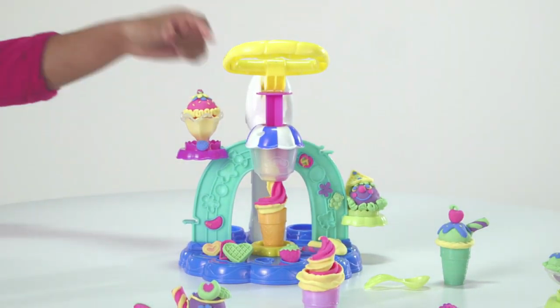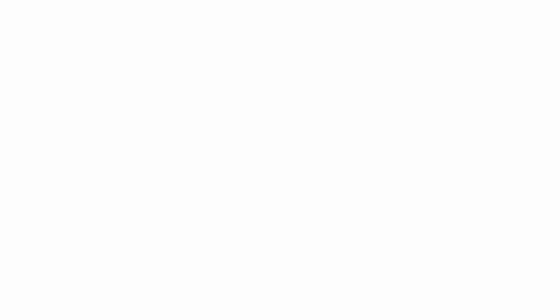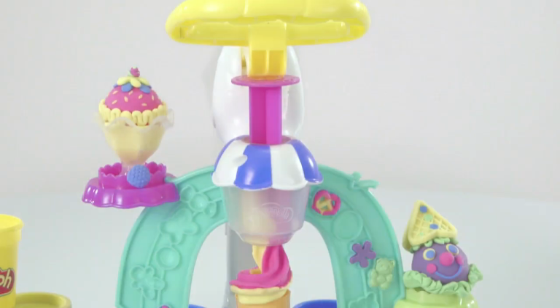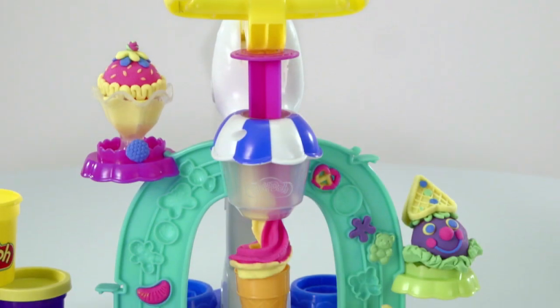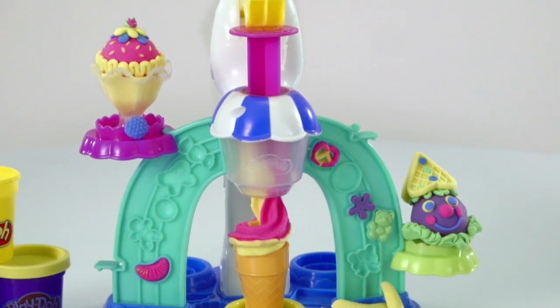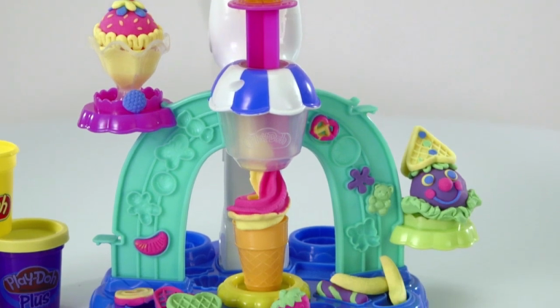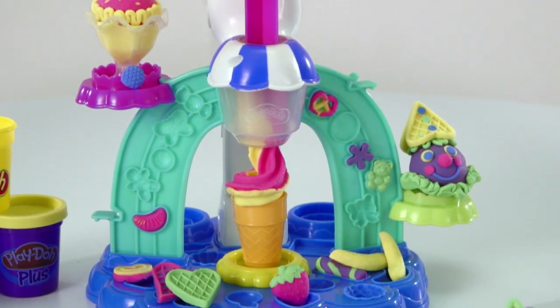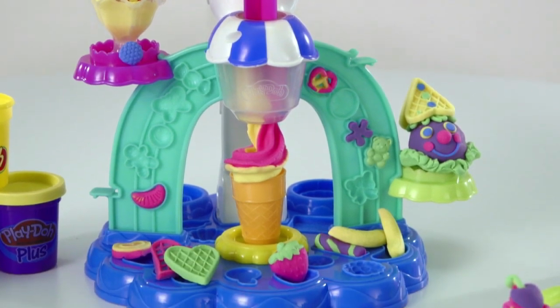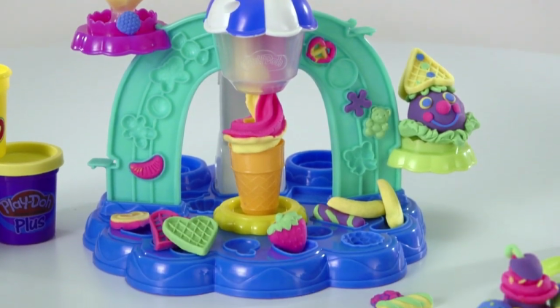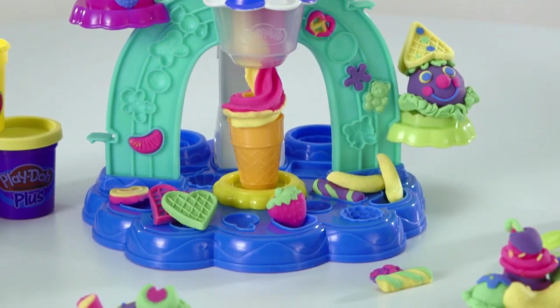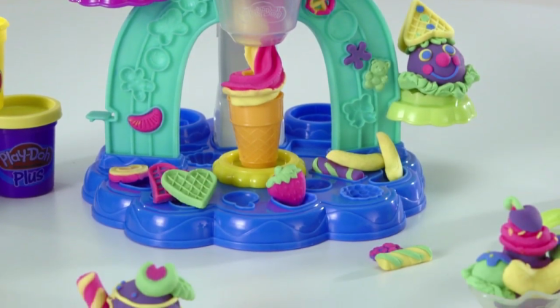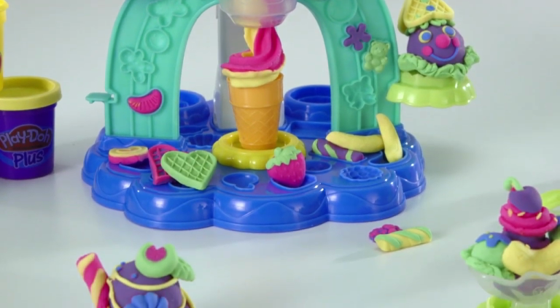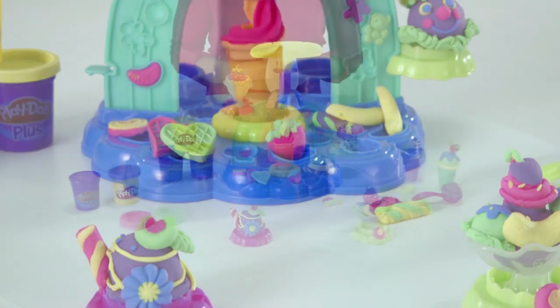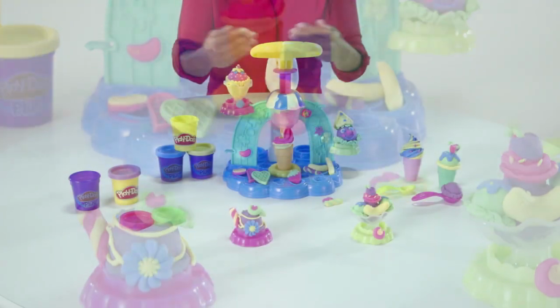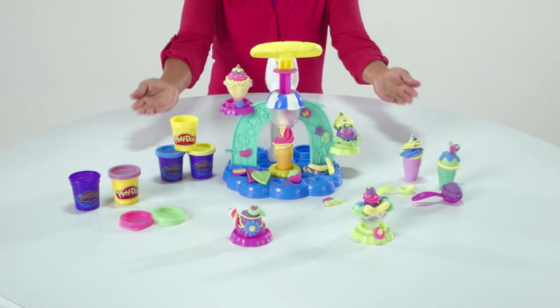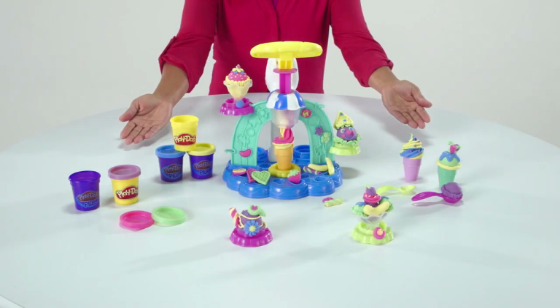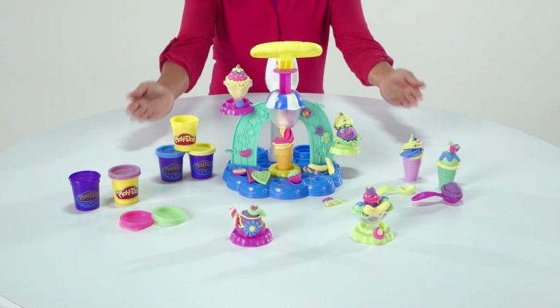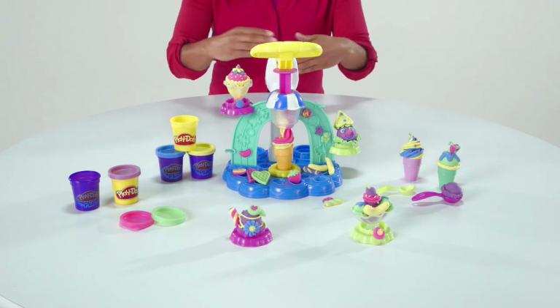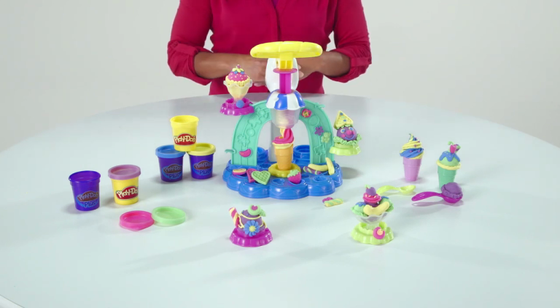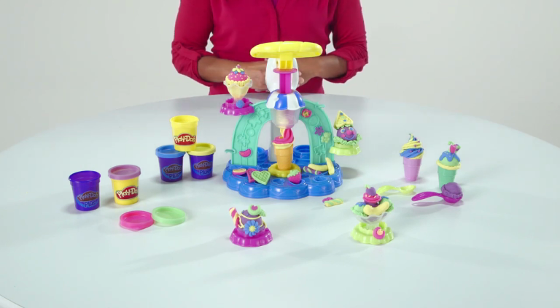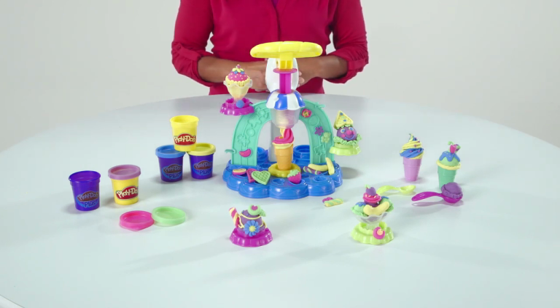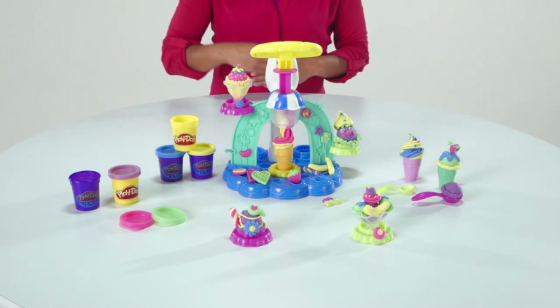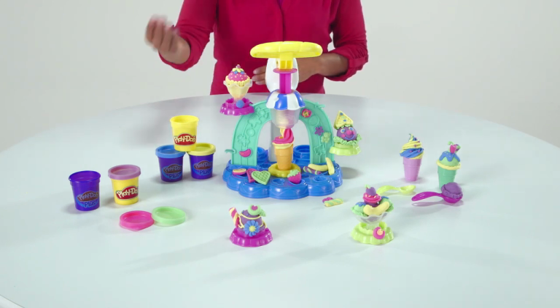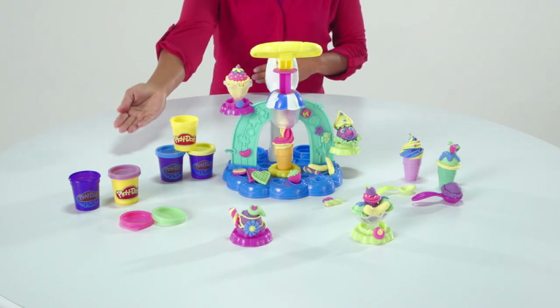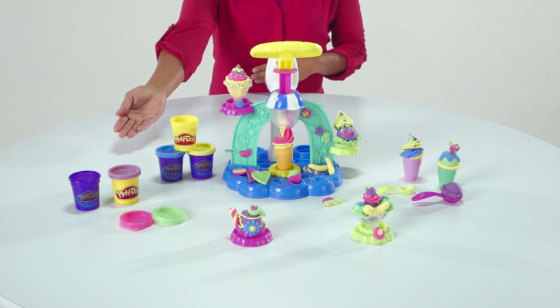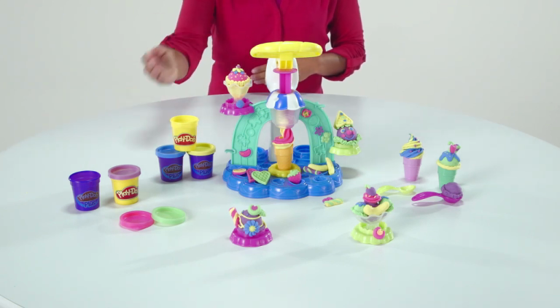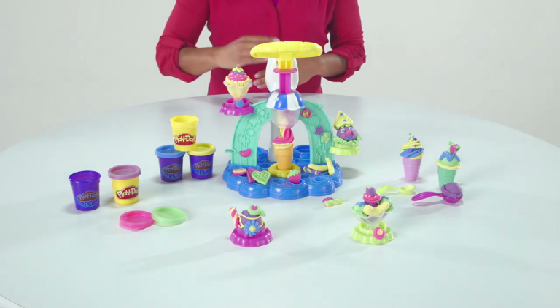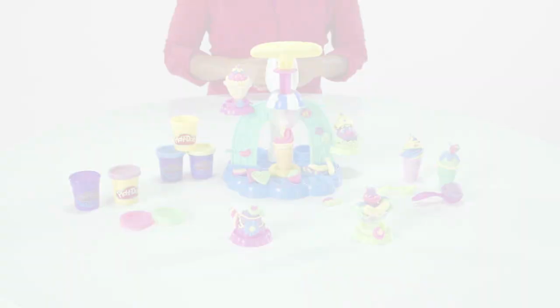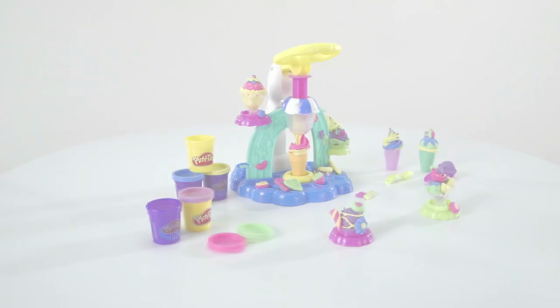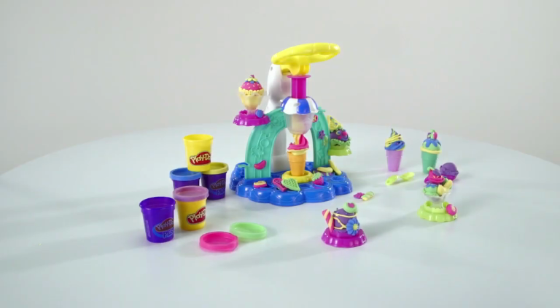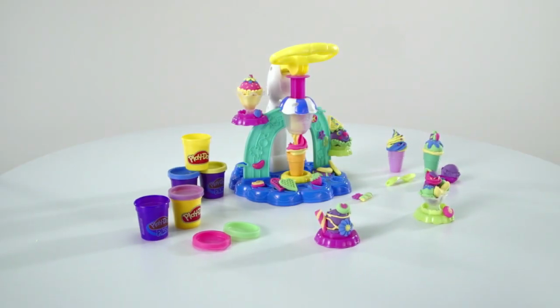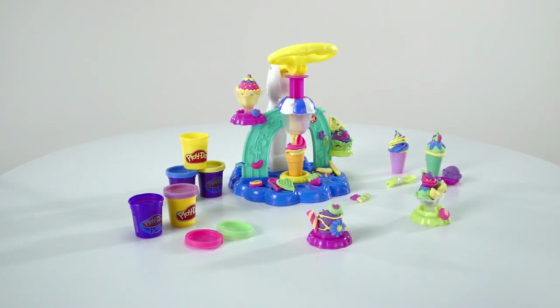The Play-Doh Swirl and Scoop Ice Cream Play Set is for ages 3 and up and comes with 3 cones, 2 dishes, 2 spoons, 3 cans of Play-Doh Plus, and 2 cans of Play-Doh modeling compound. Adult assembly is required.